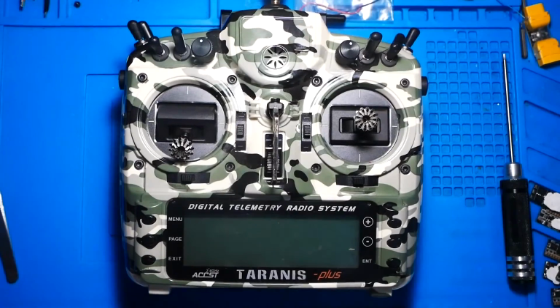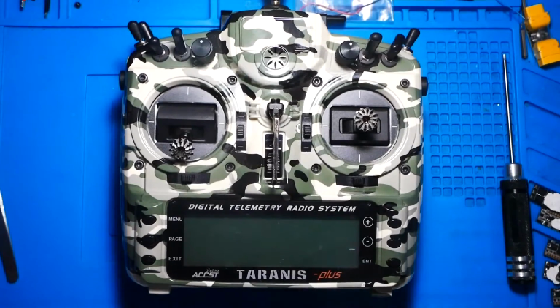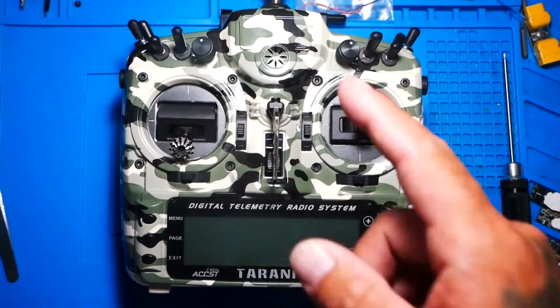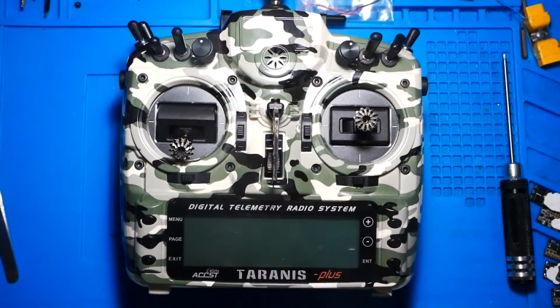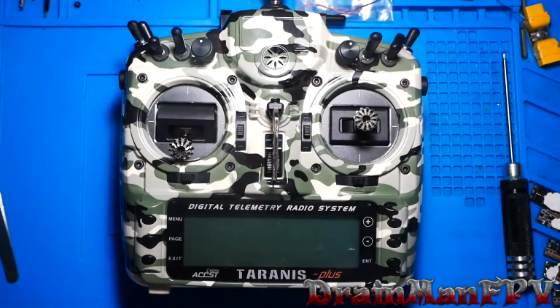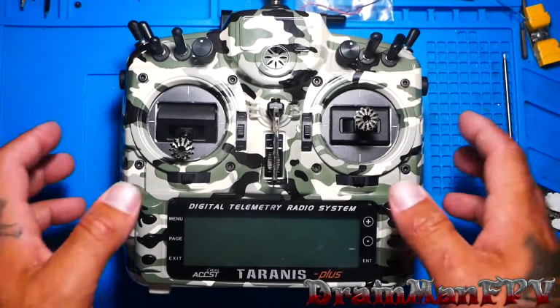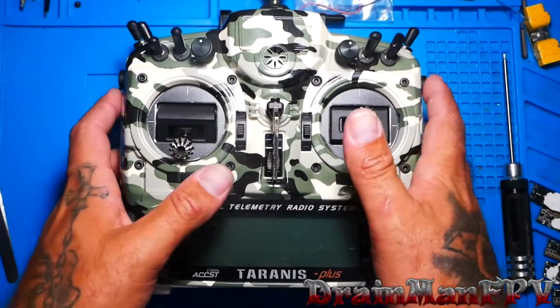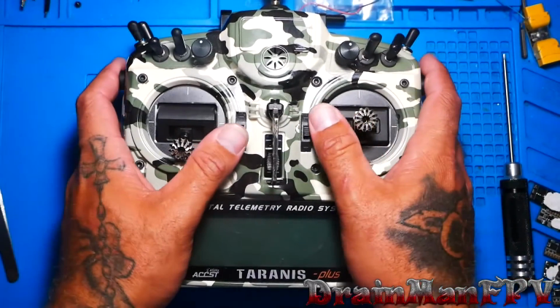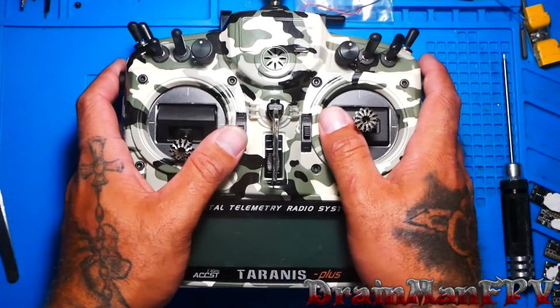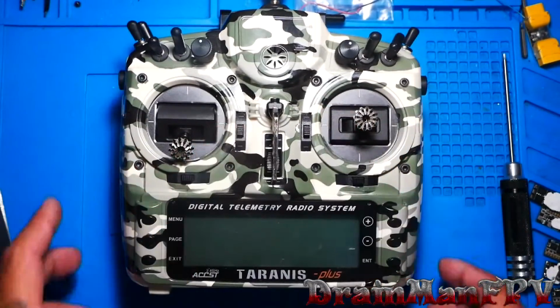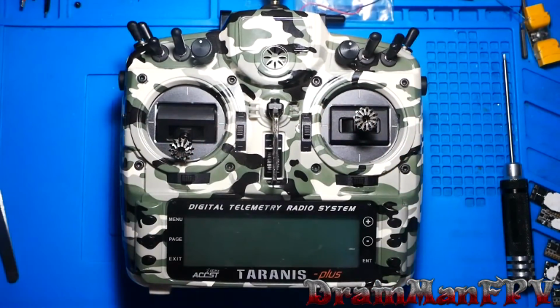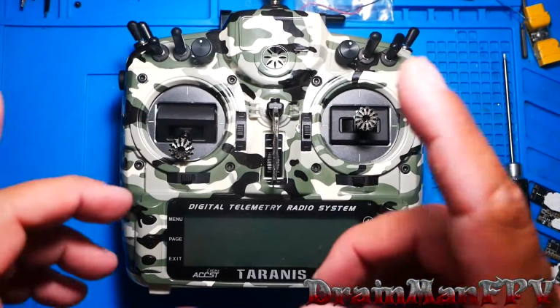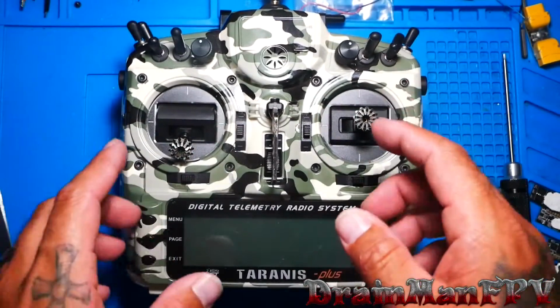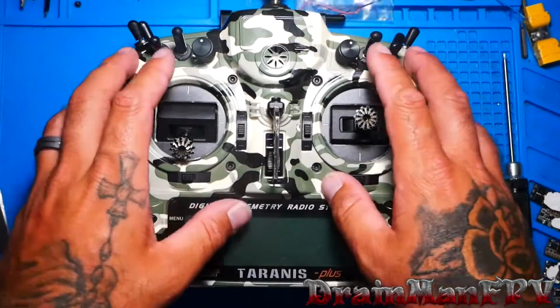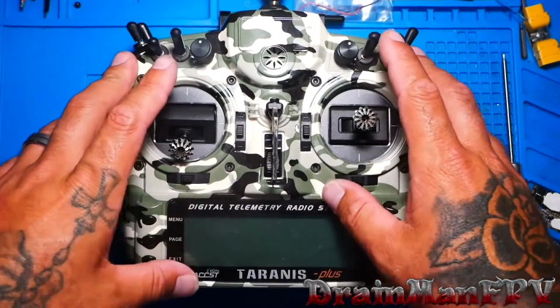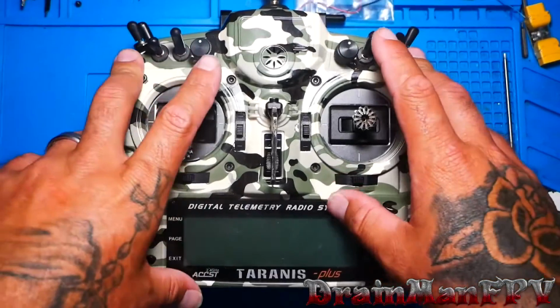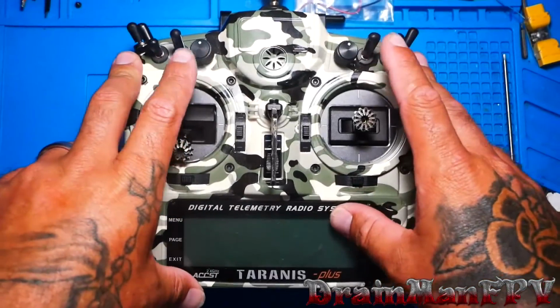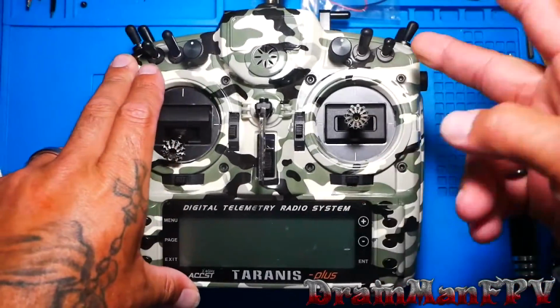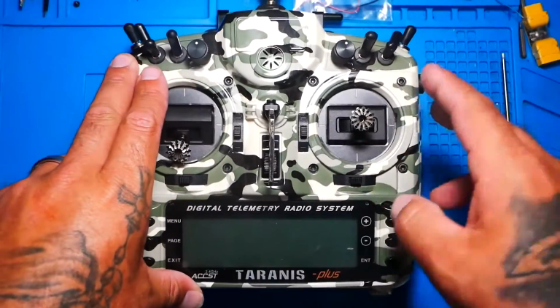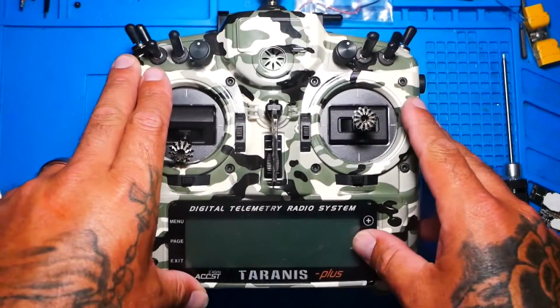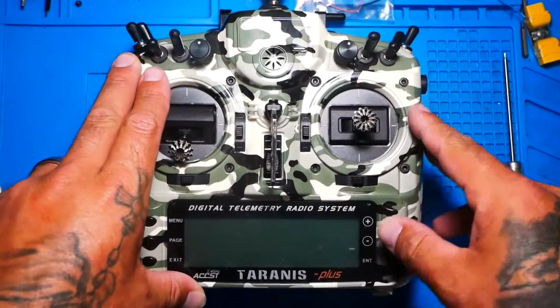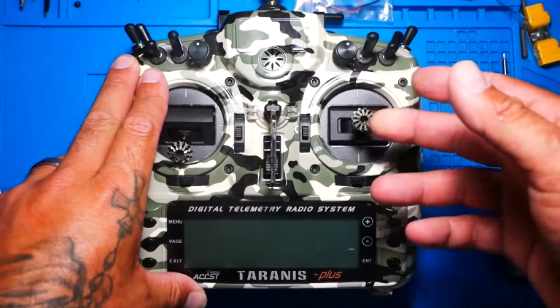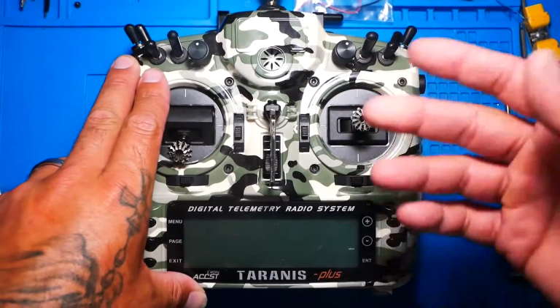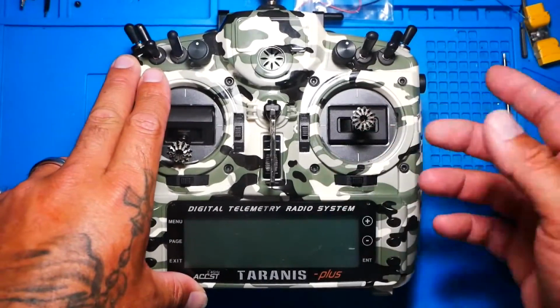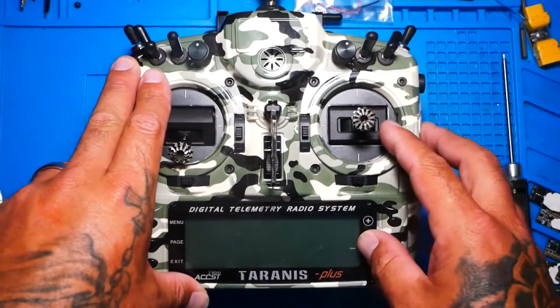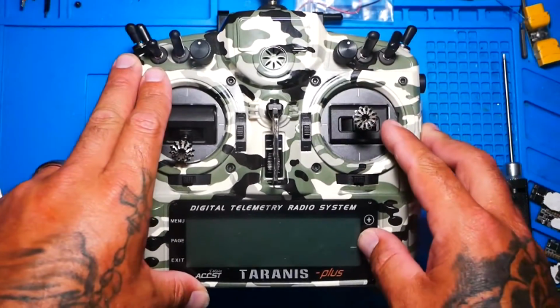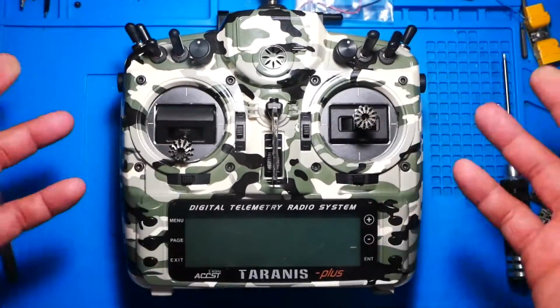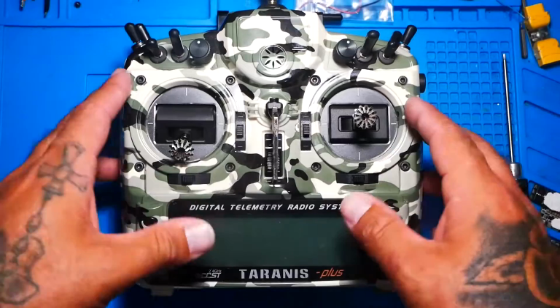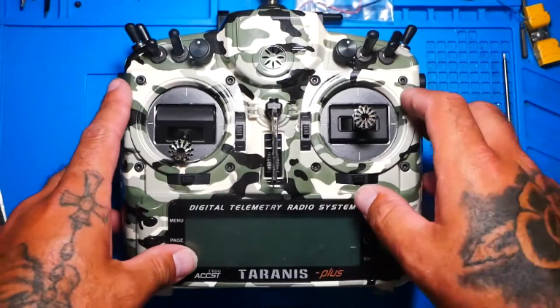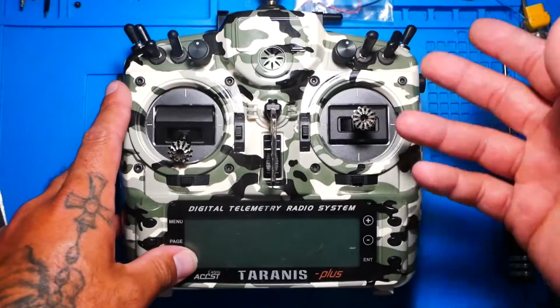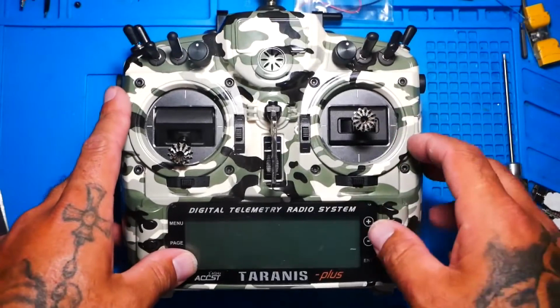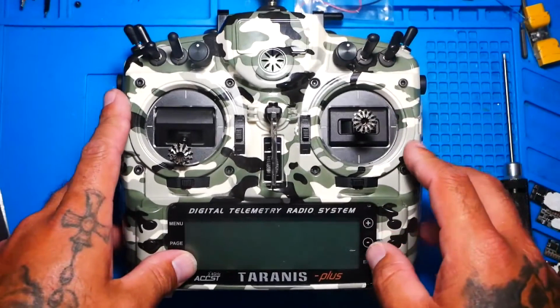Hey Pilots, Drainman here. Today I have a very special video. I'm going to show you guys how to do two-stage arming, also known as pre-arming or pre-arm, whatever you want to call it.